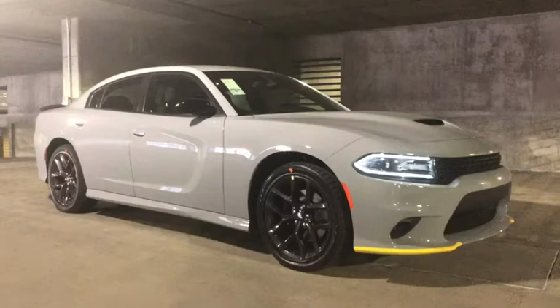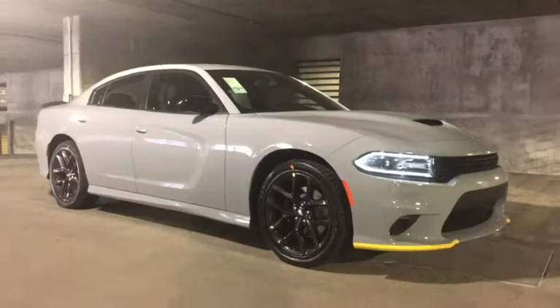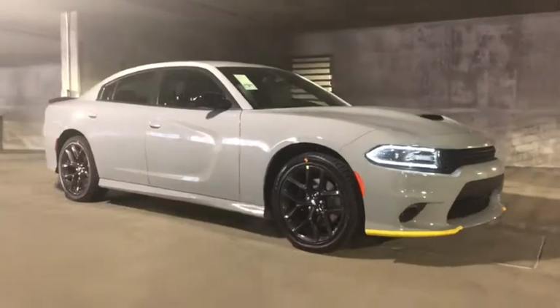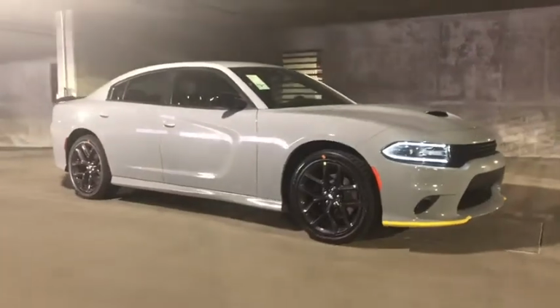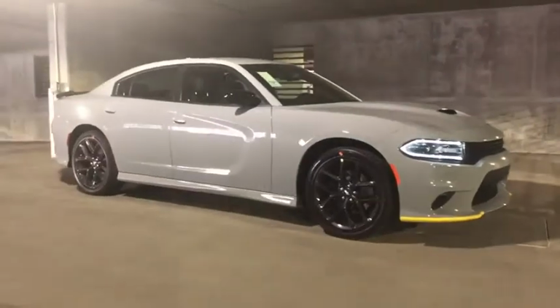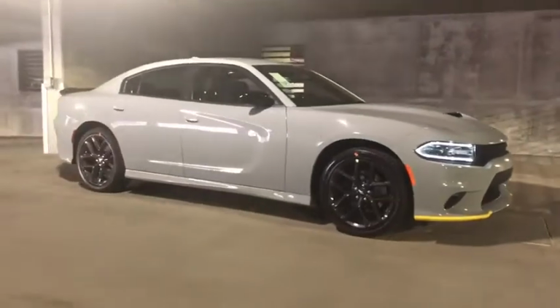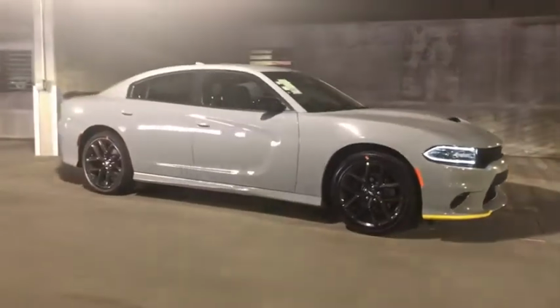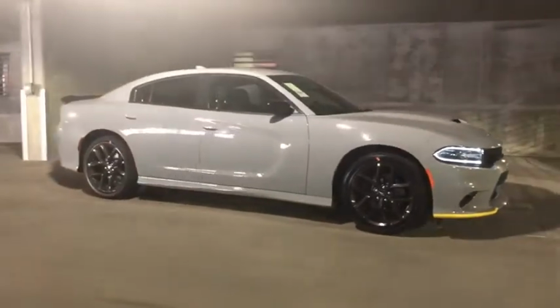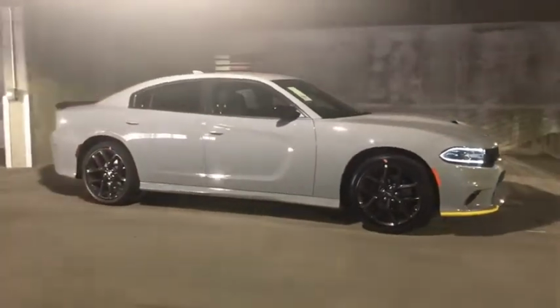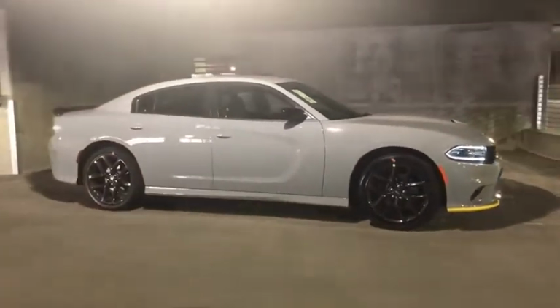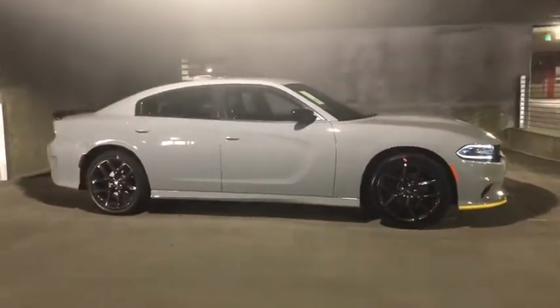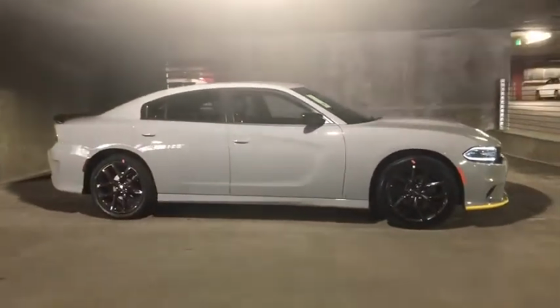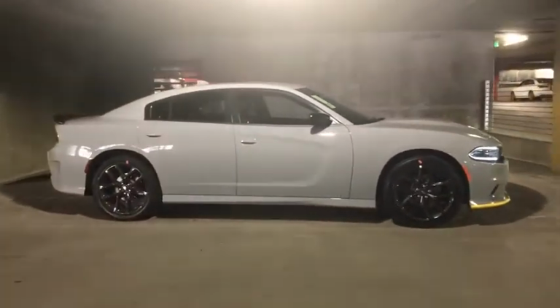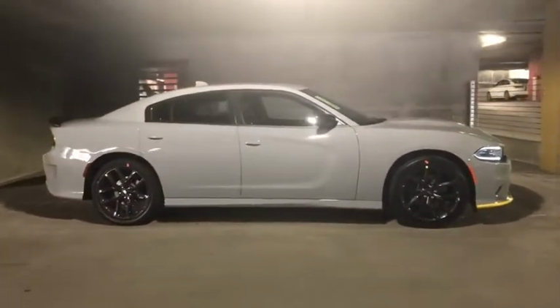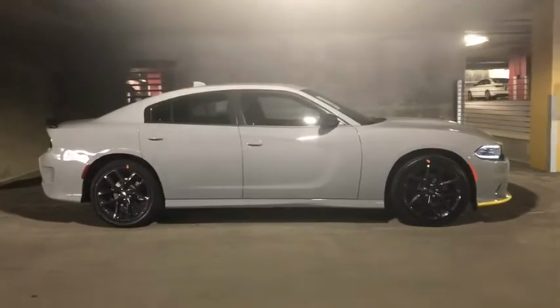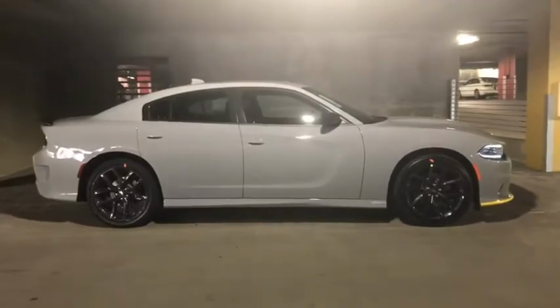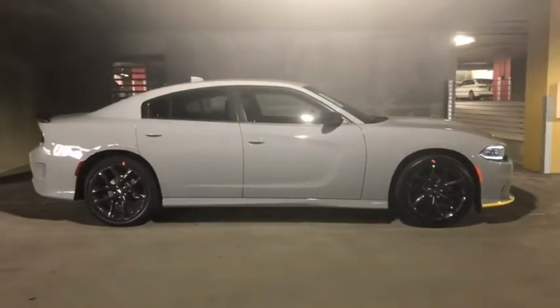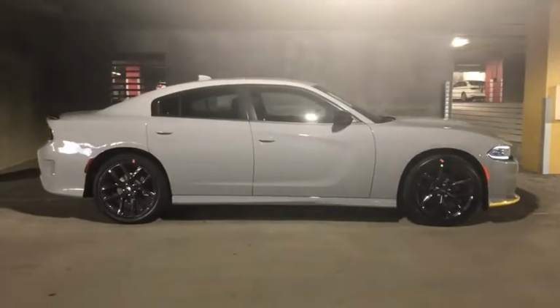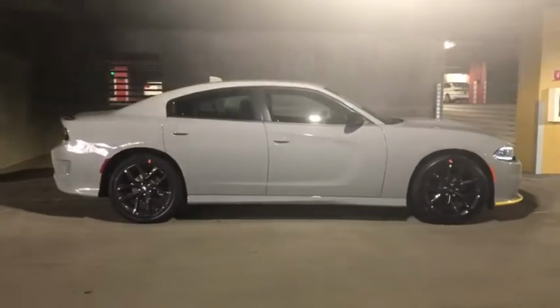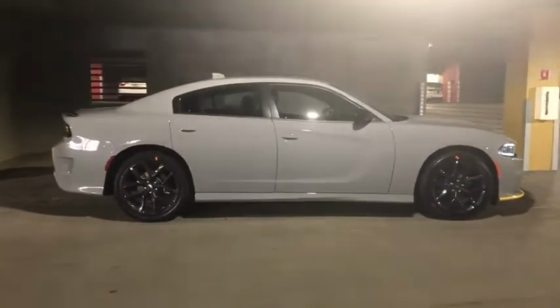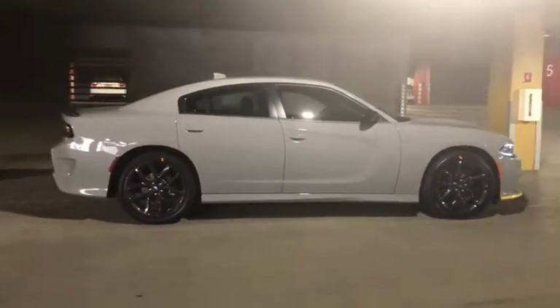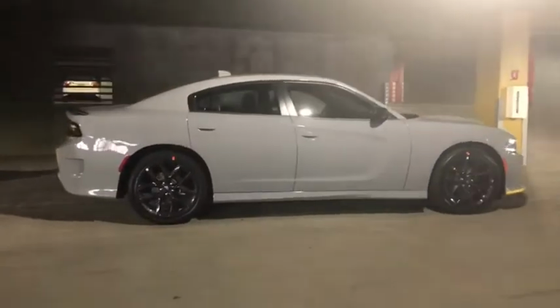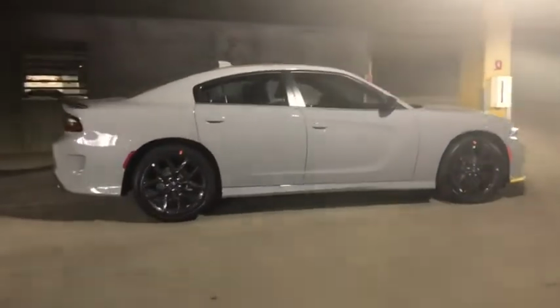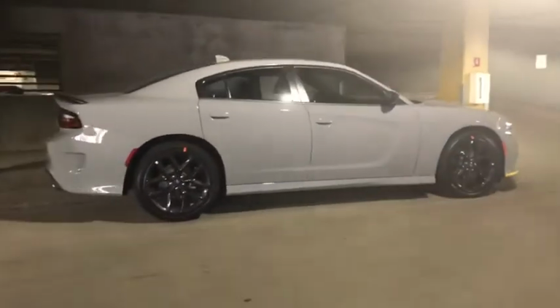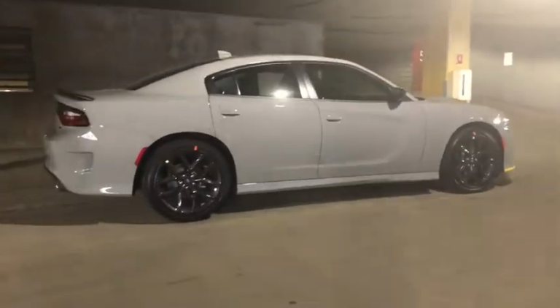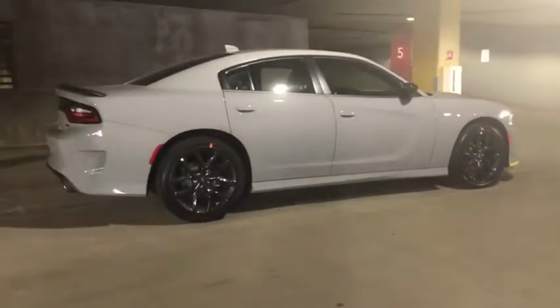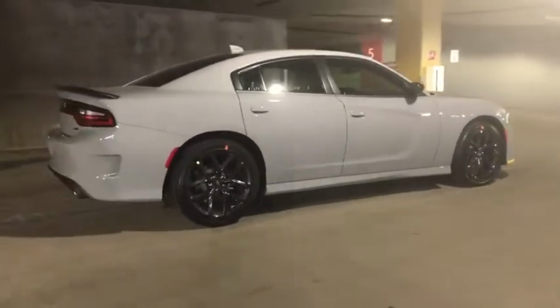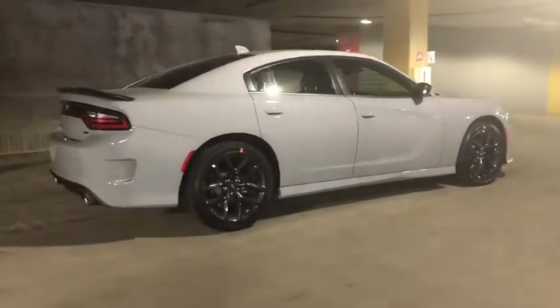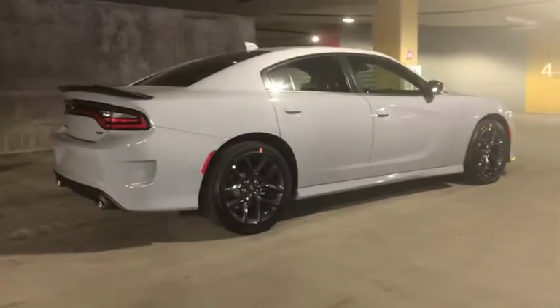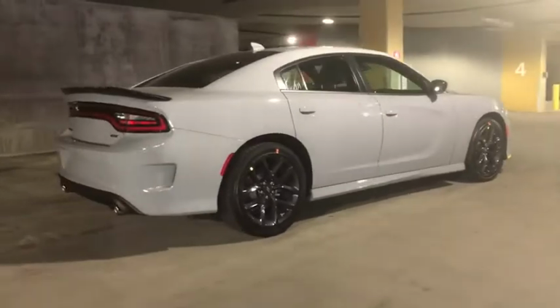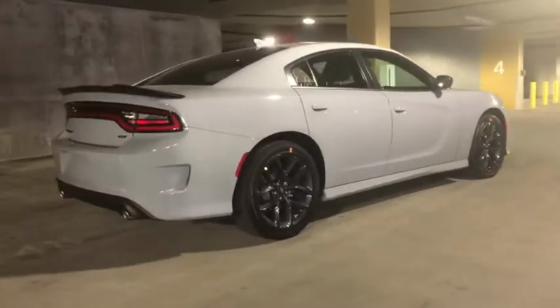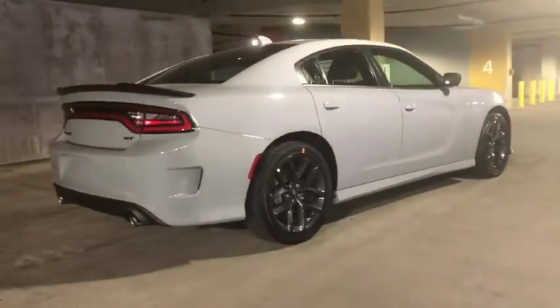We are pleased to show you the 2020 Dodge Charger. It injects some versatility, comfort, and sophistication into your muscle. The Charger is a powerful sedan that excites at every turn.